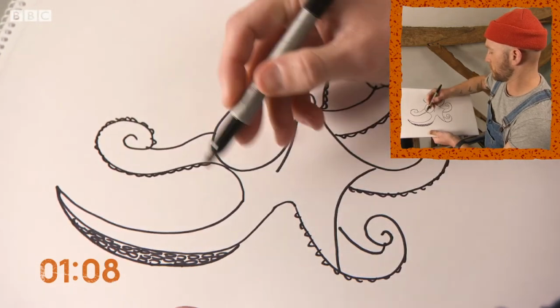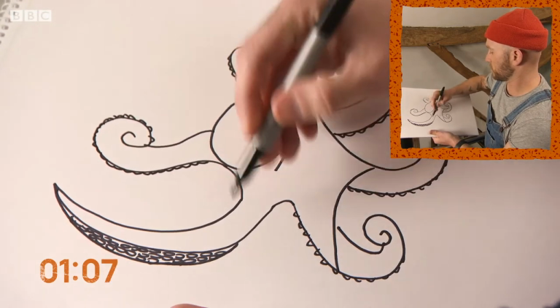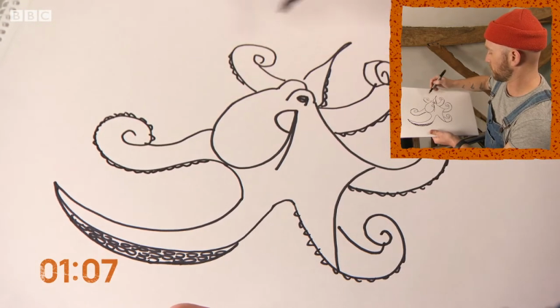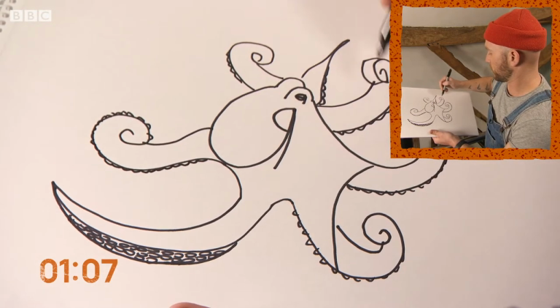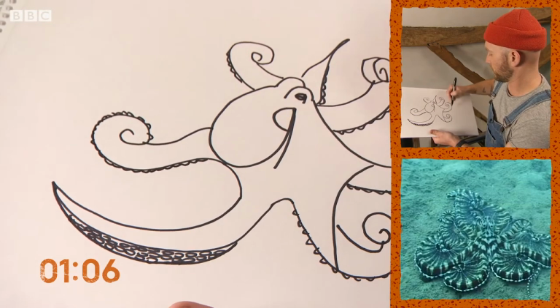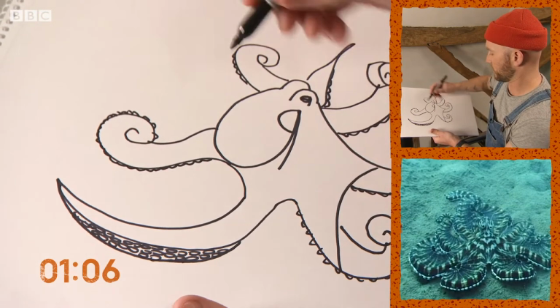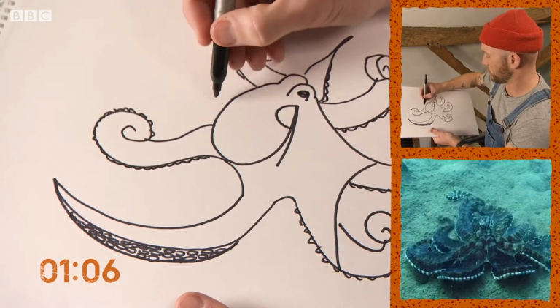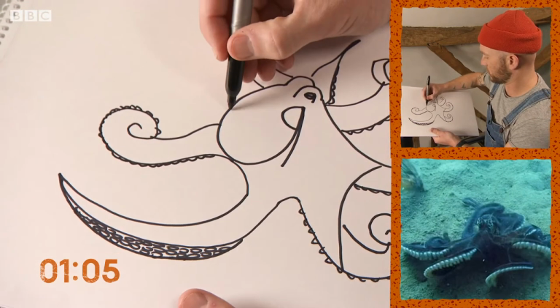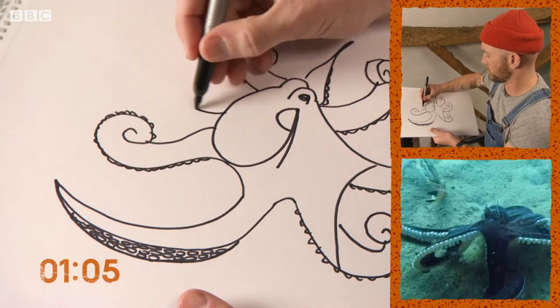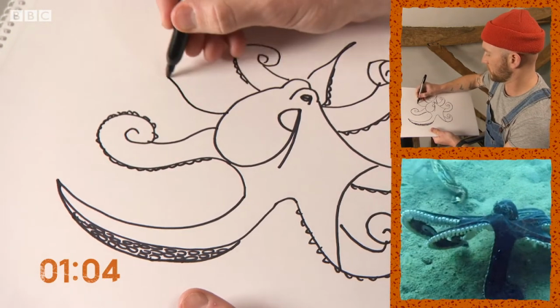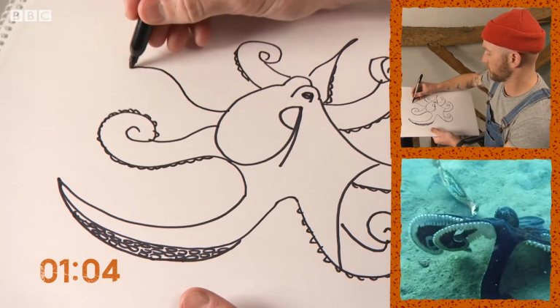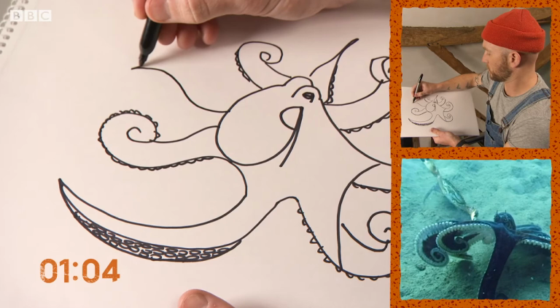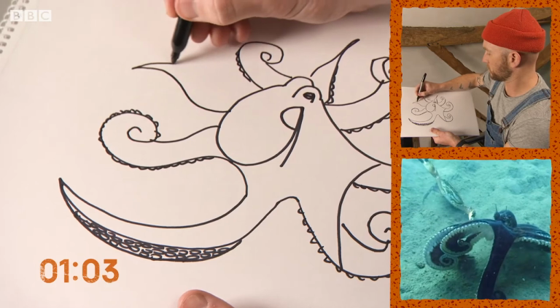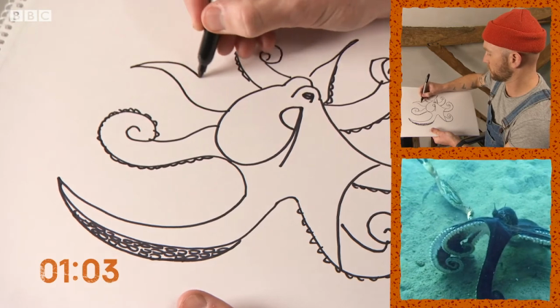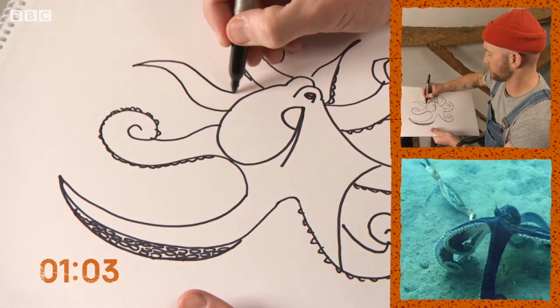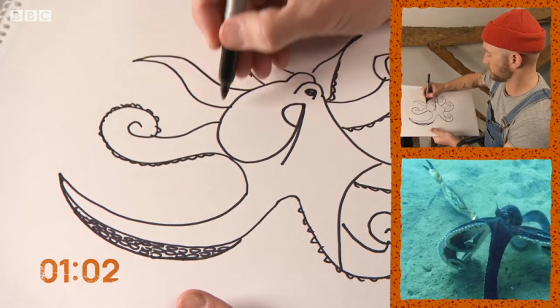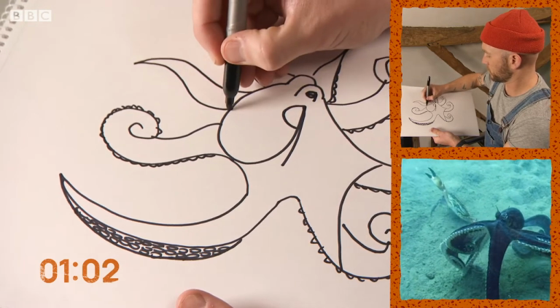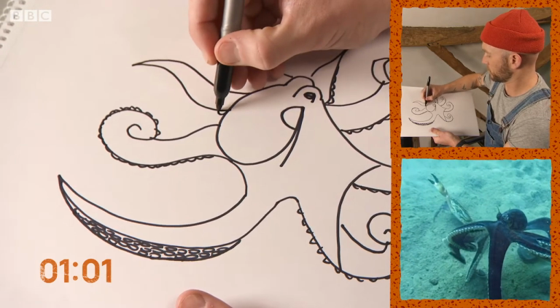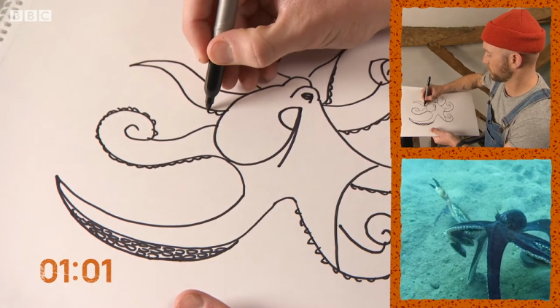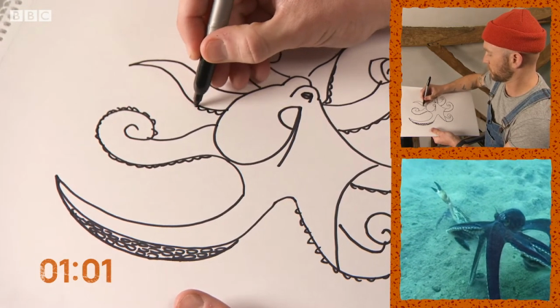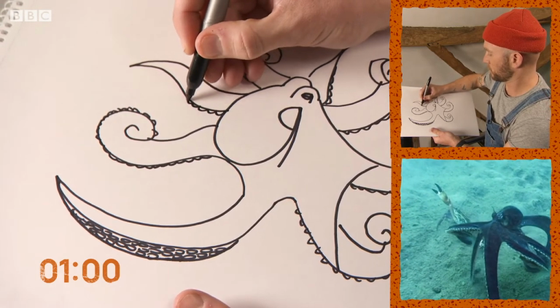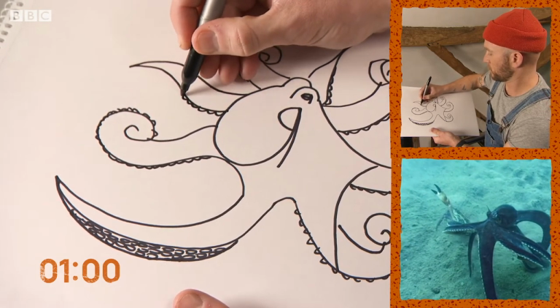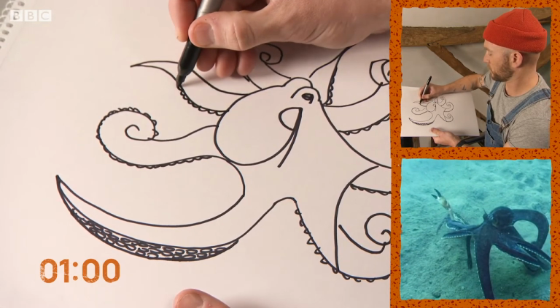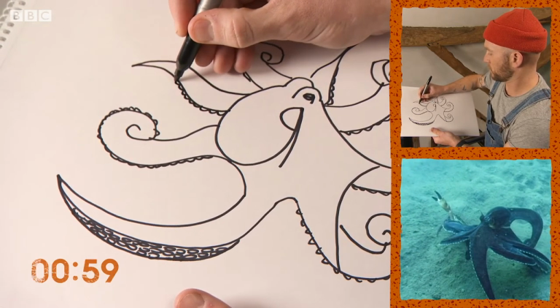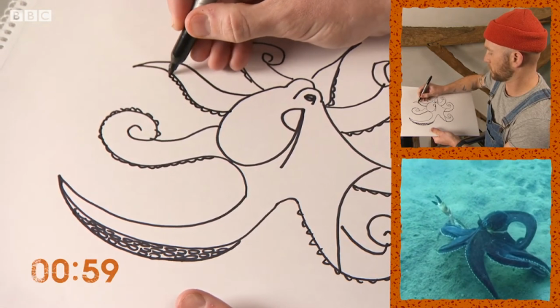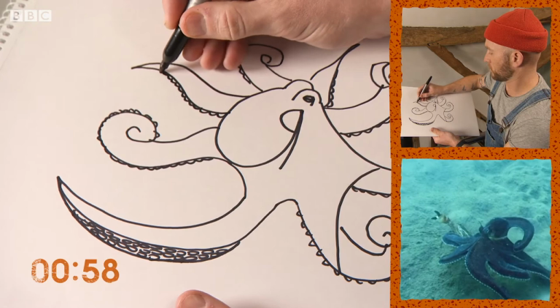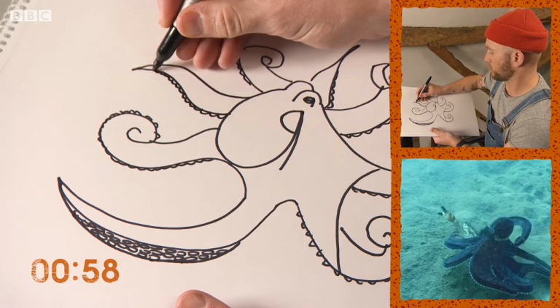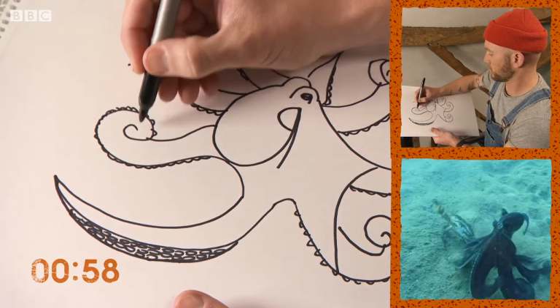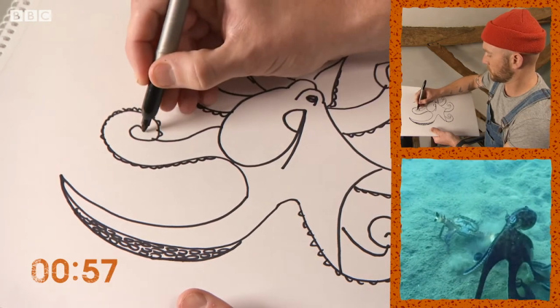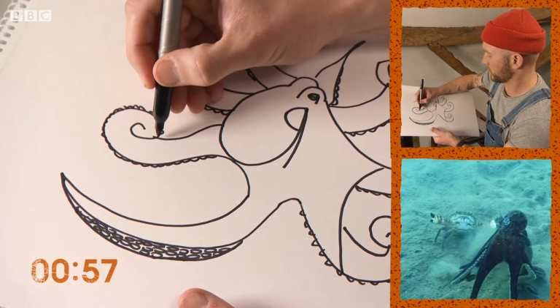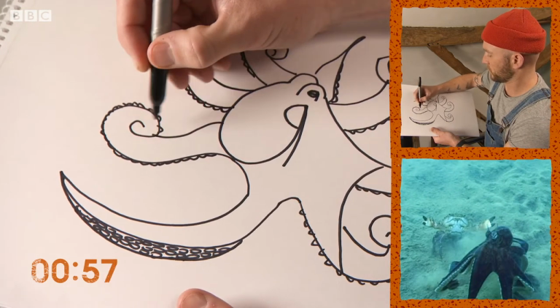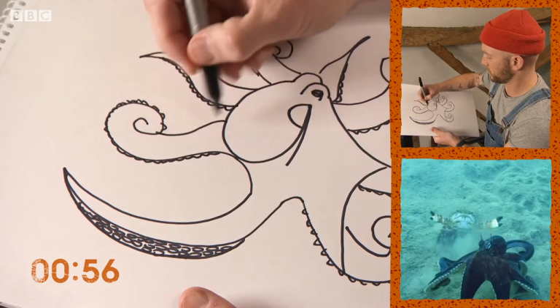One, two, three, four, five, six, seven — yet one more. Simple one. Just tighten these up a little bit.